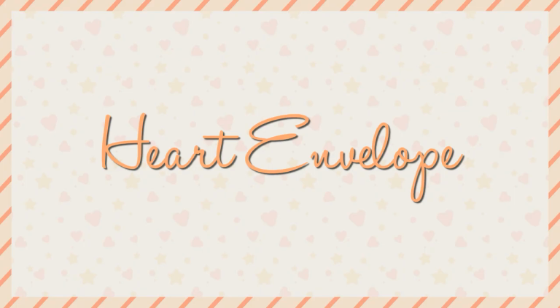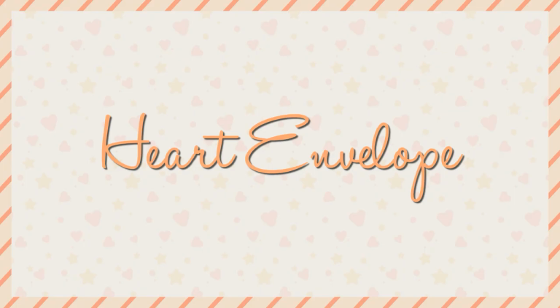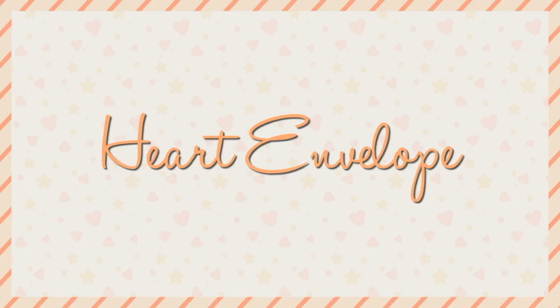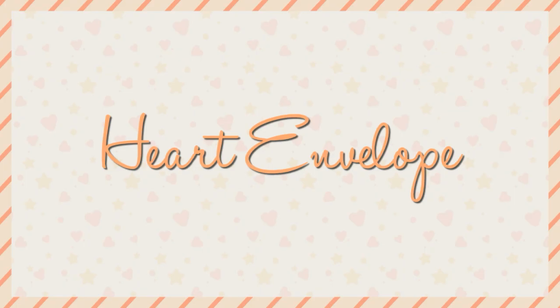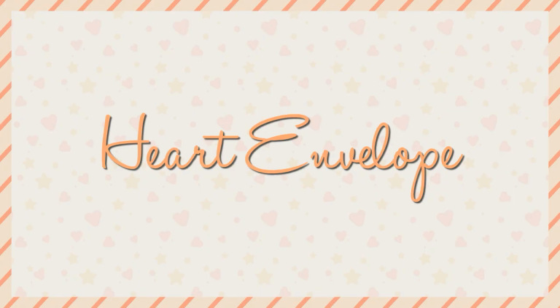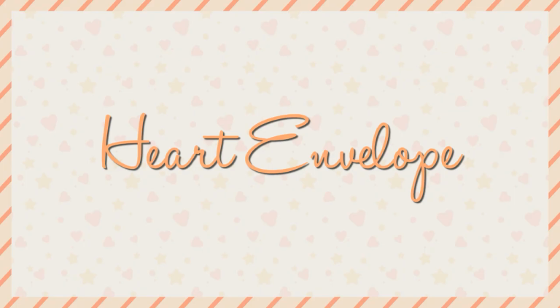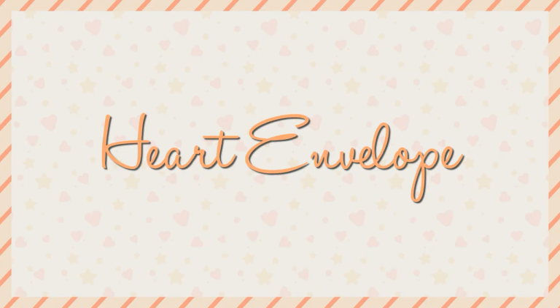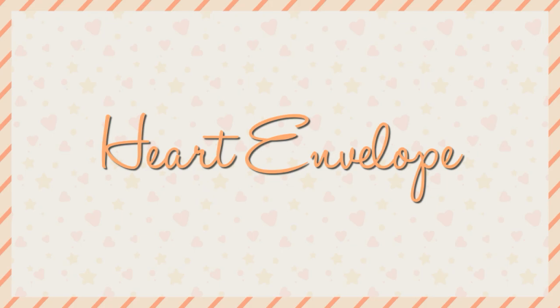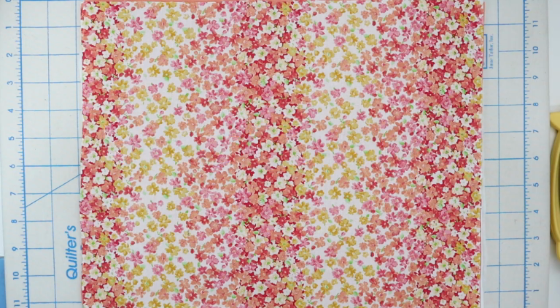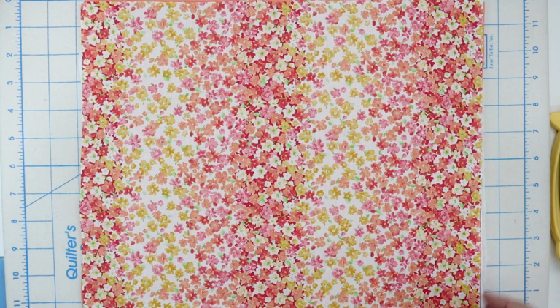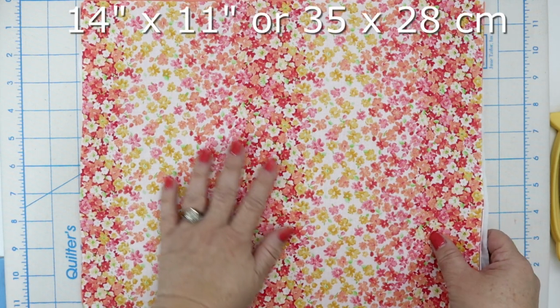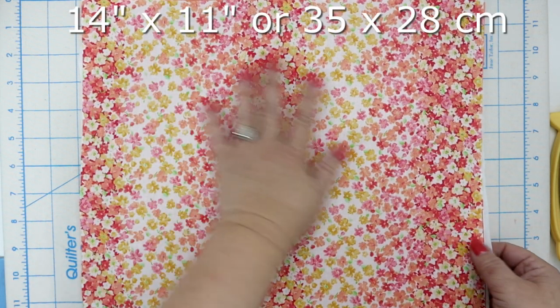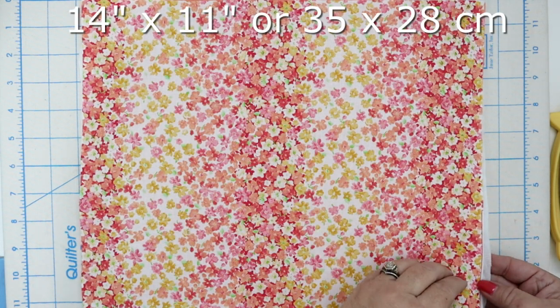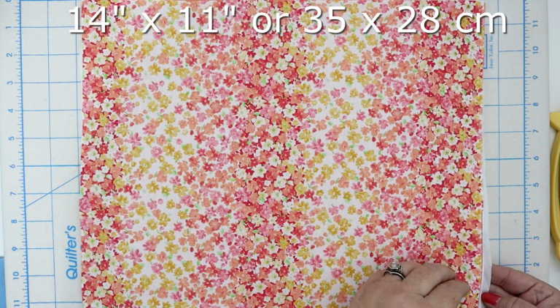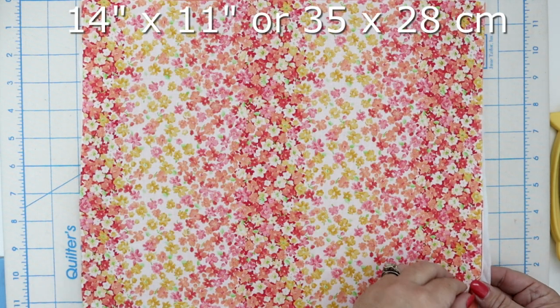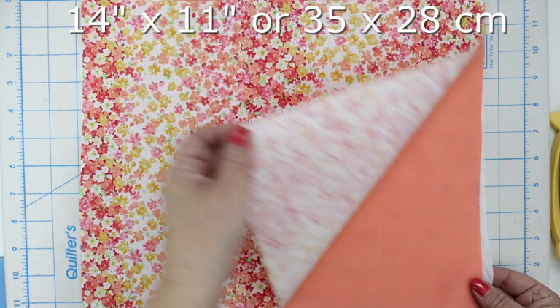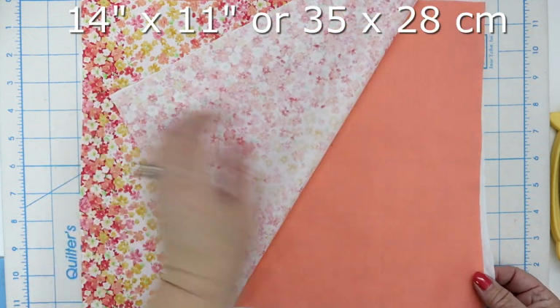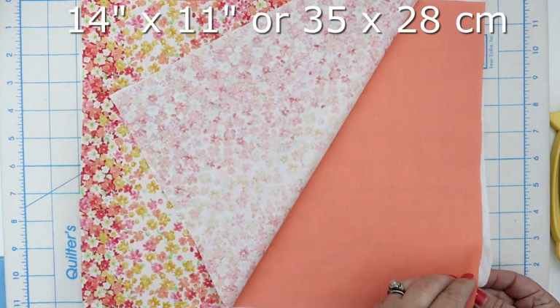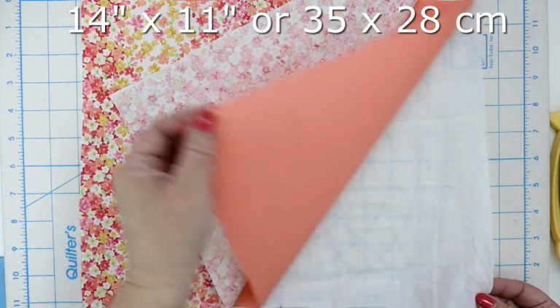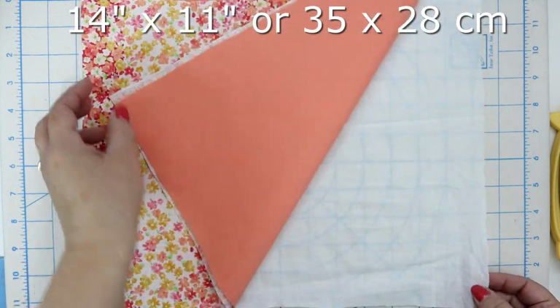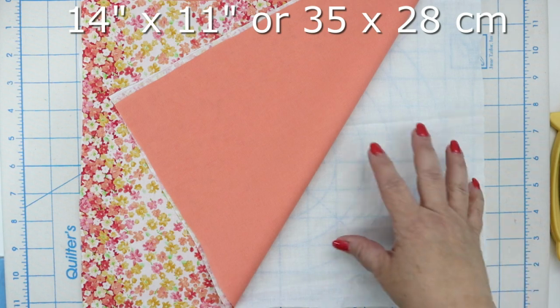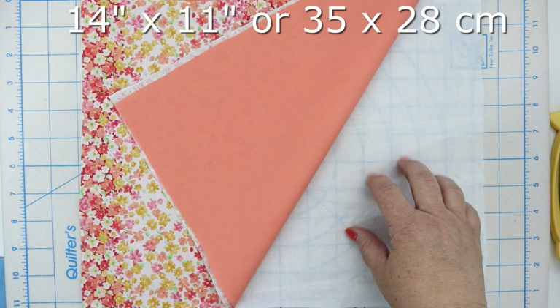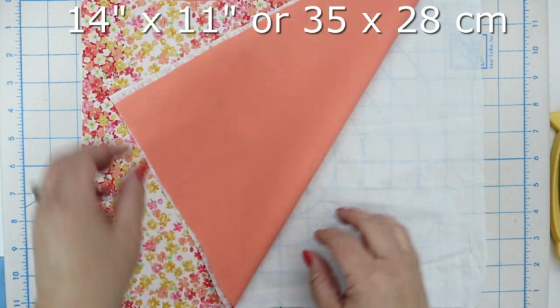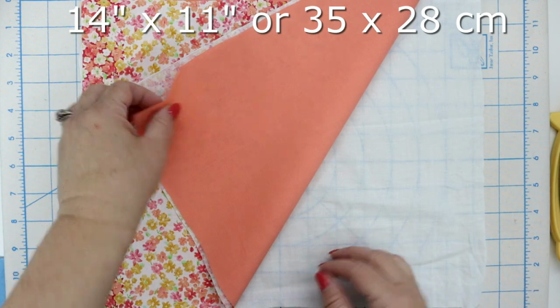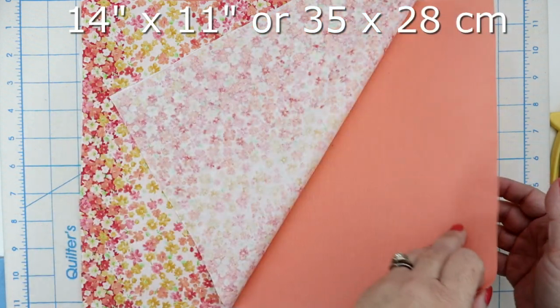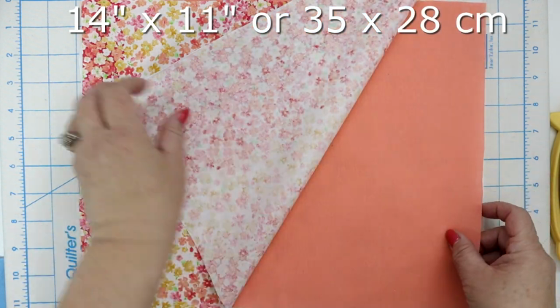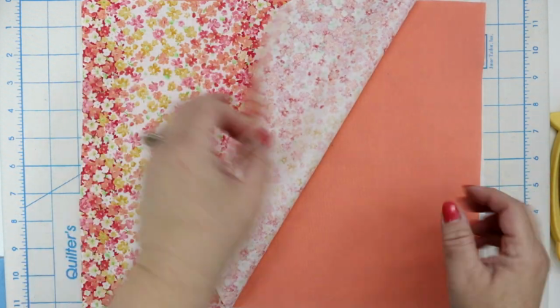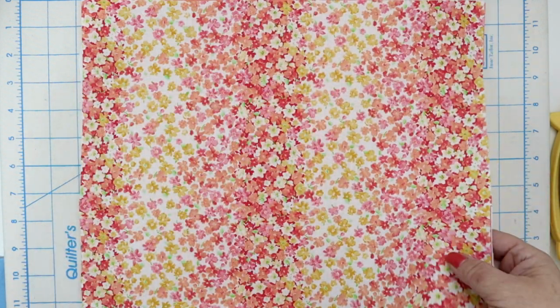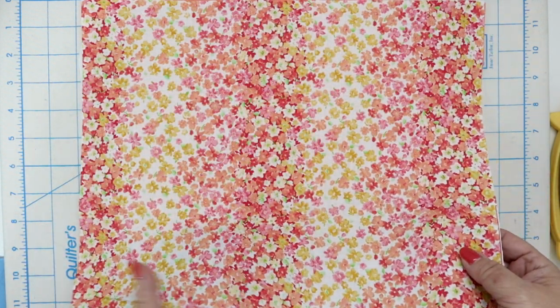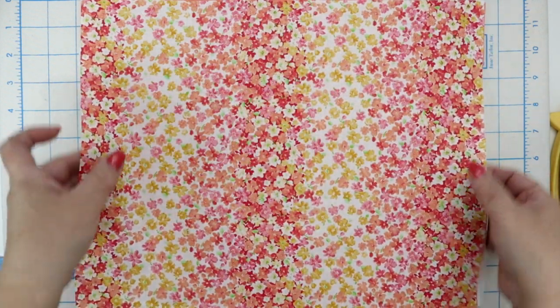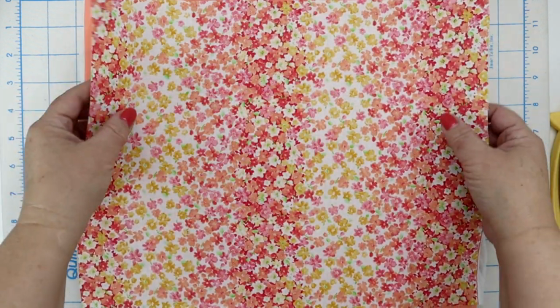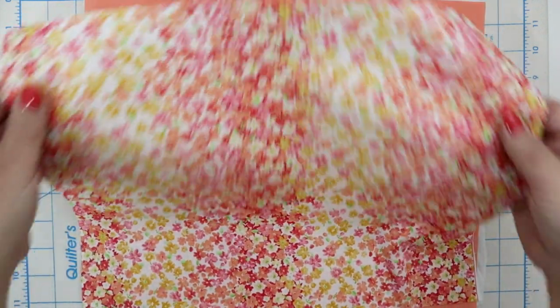First up is the heart envelope. For this project you're going to need three different materials measuring 14 by 11 inches or 35 by 28 centimeters: one for the outside, the lining, and a fusible woven interfacing.